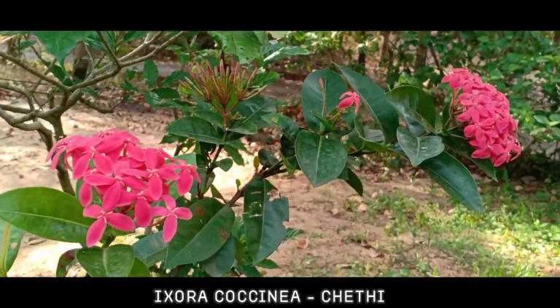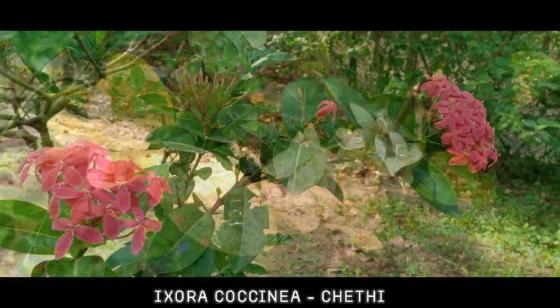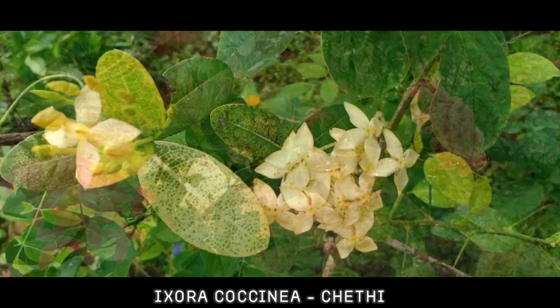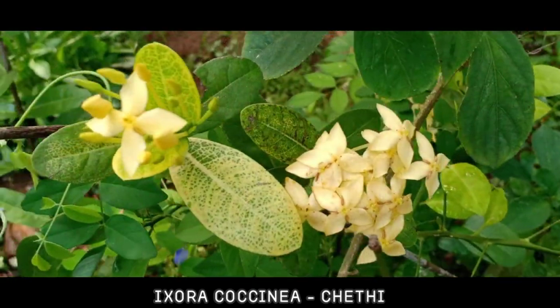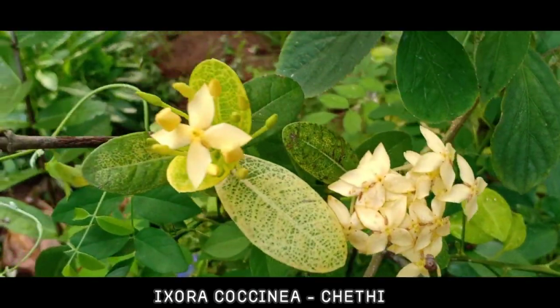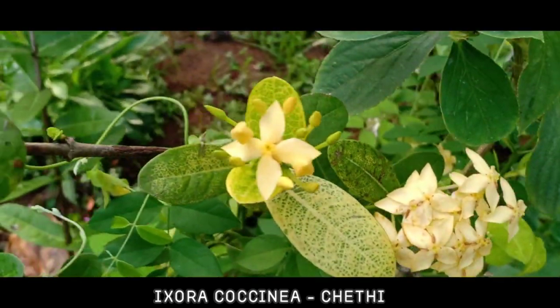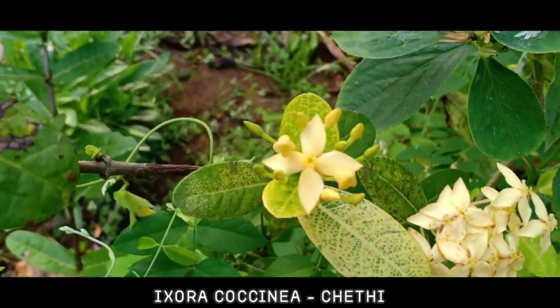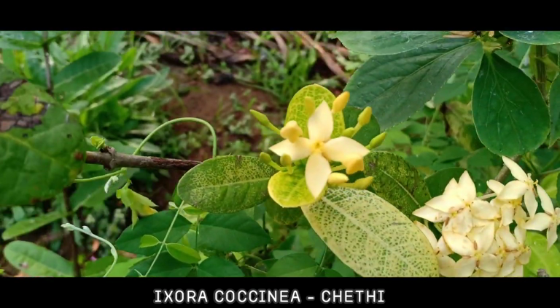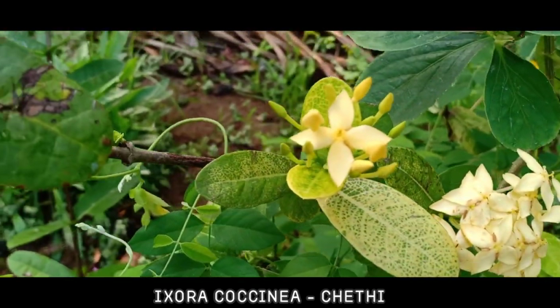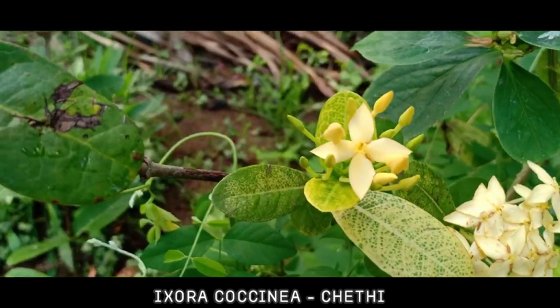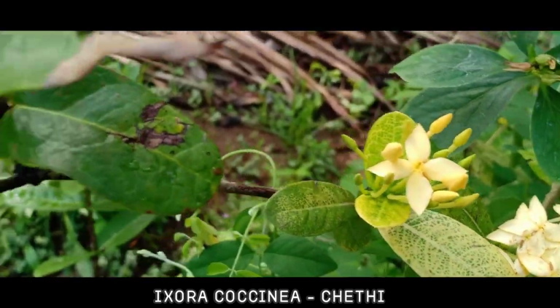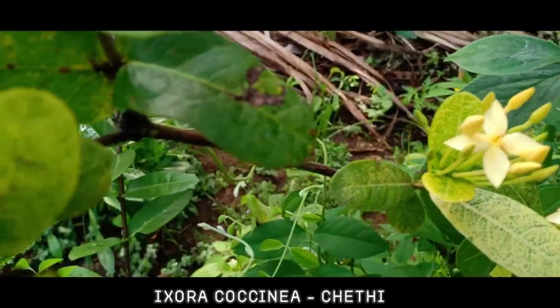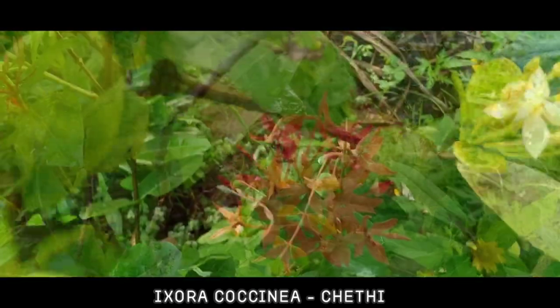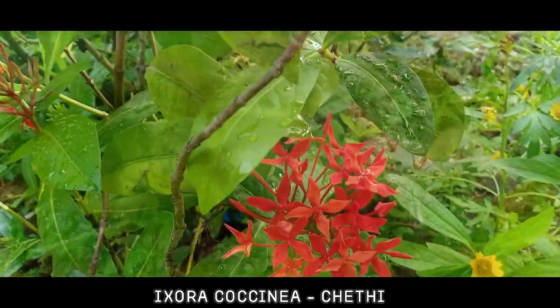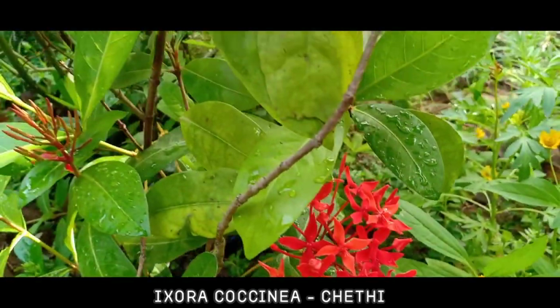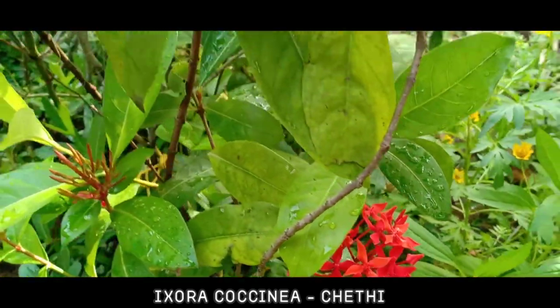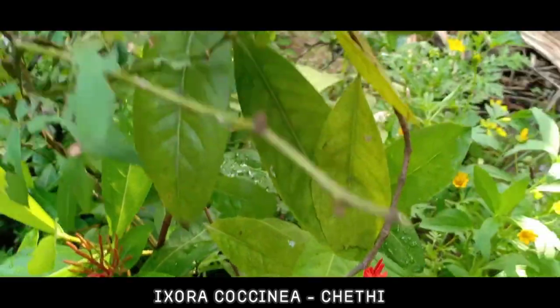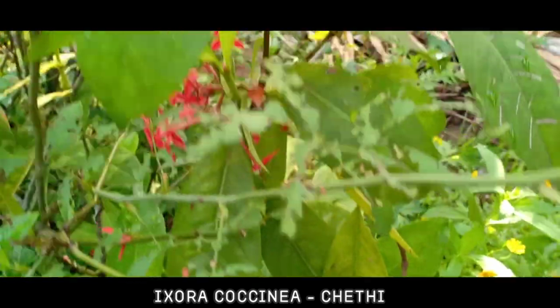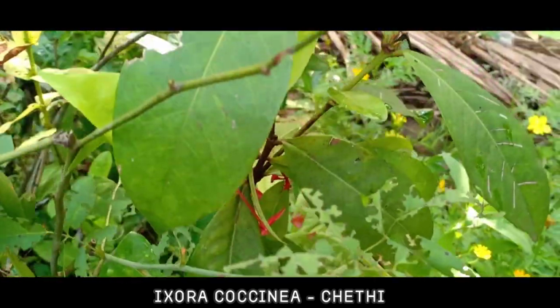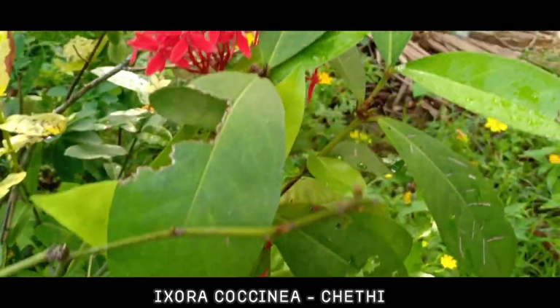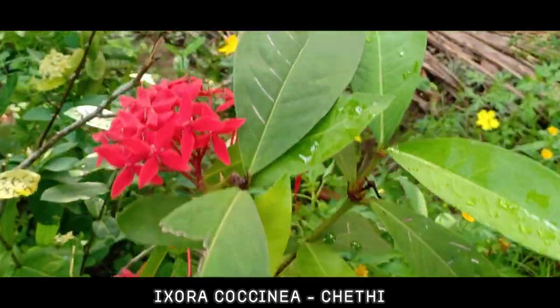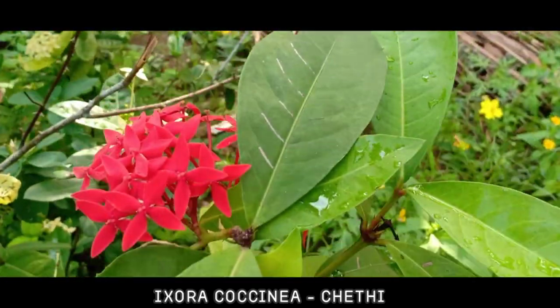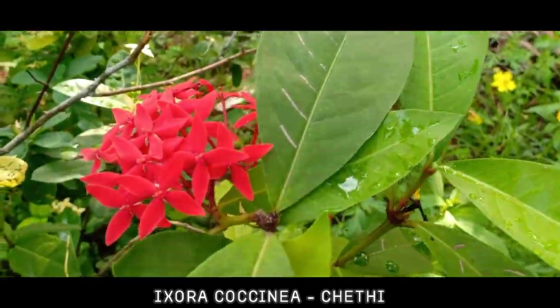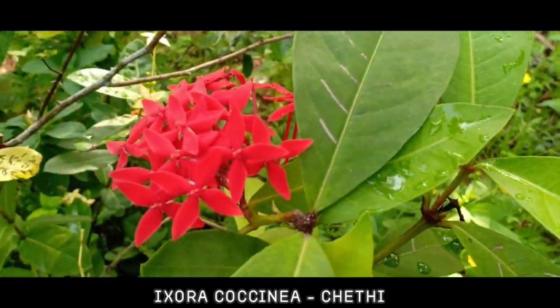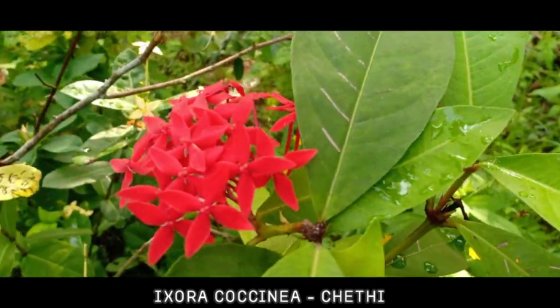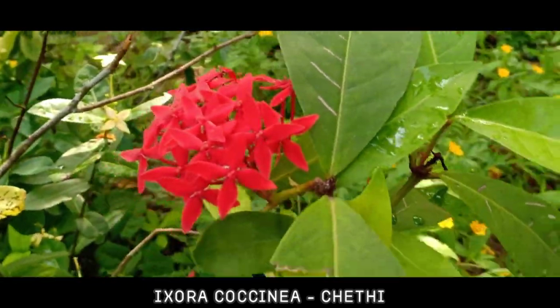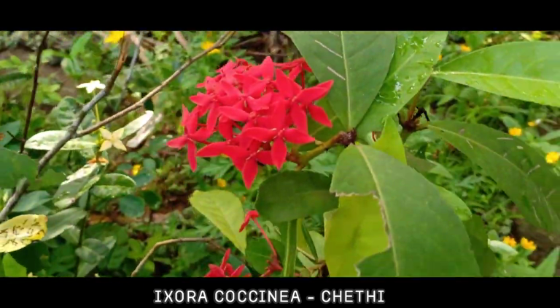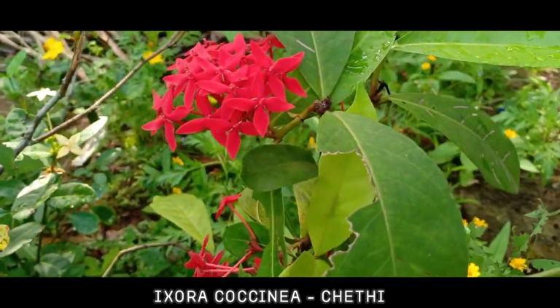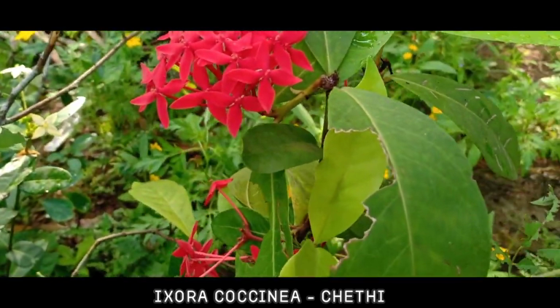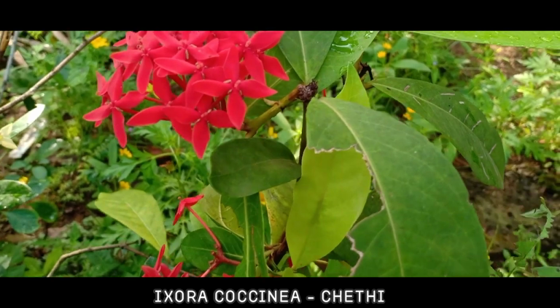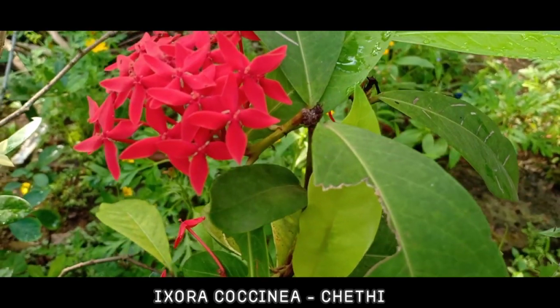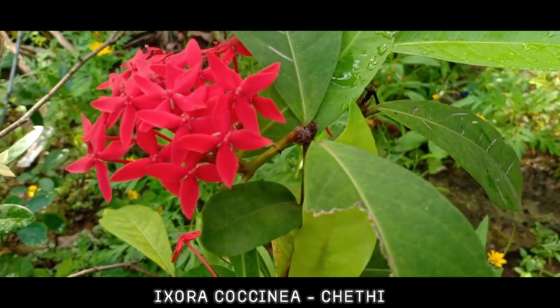The flowers, leaves, roots, and stem are used to treat various ailments in the Indian traditional system of medicine, Ayurveda, and in various folk medicines. The fruits, when fully ripe, are used as a dietary source.